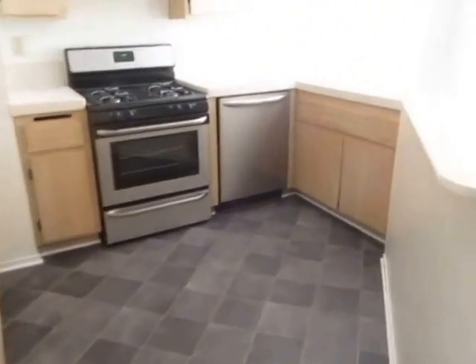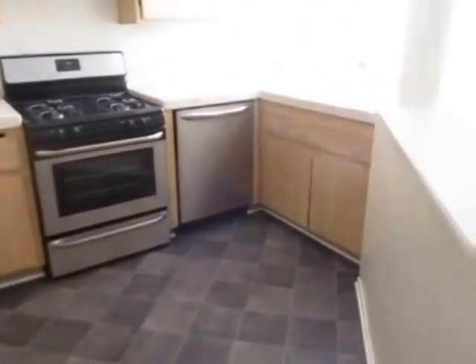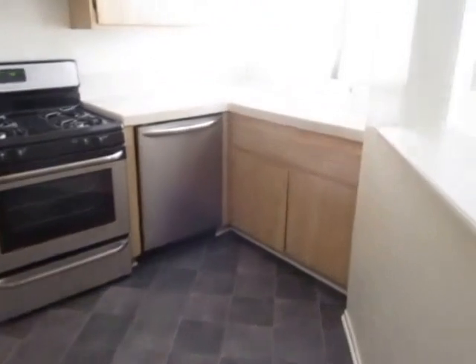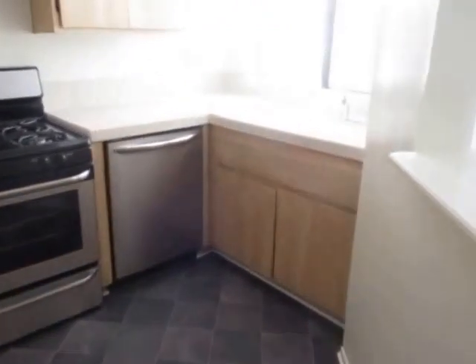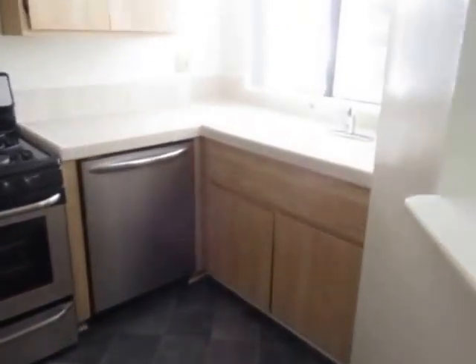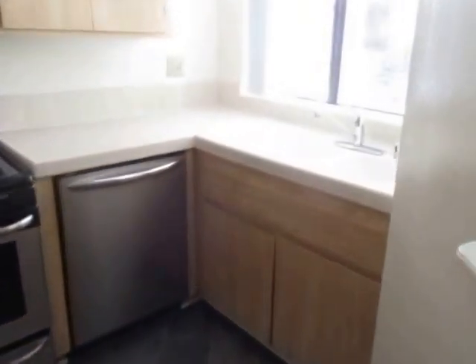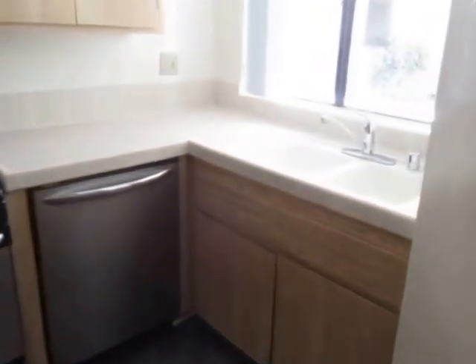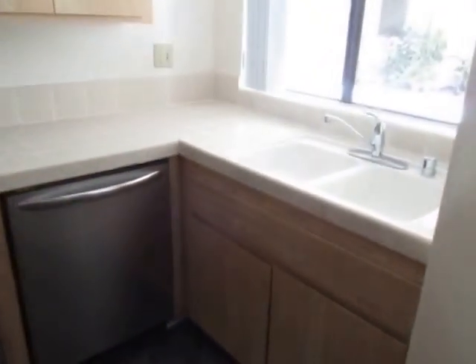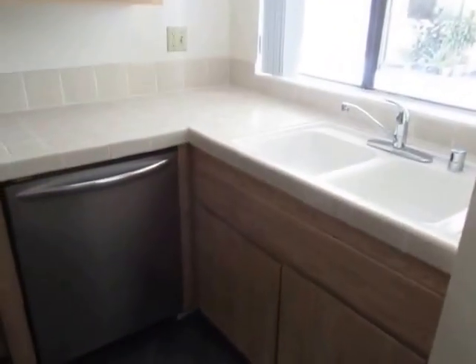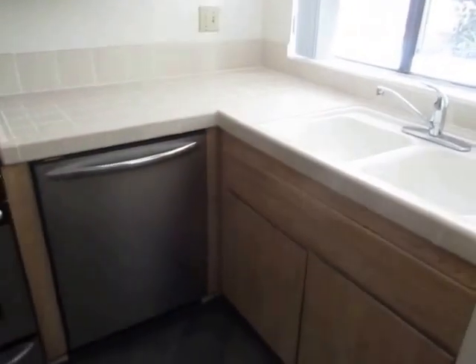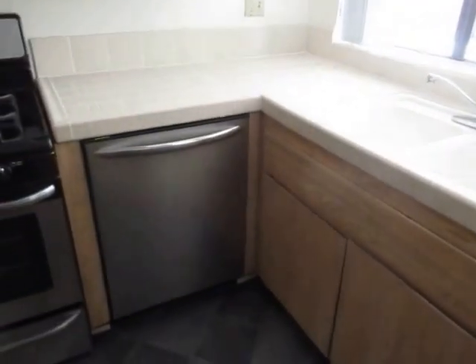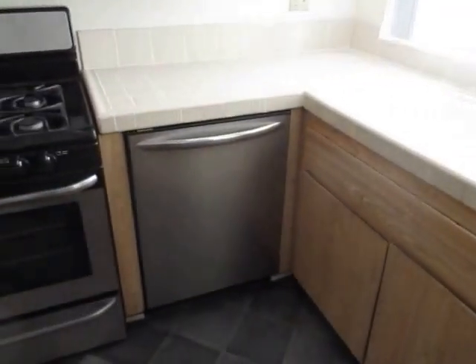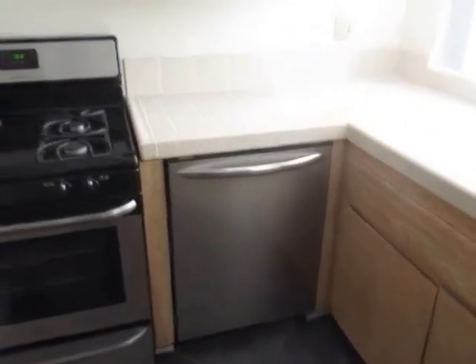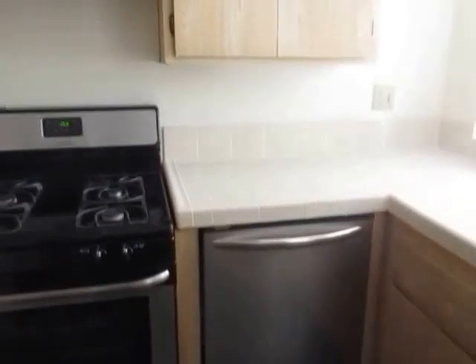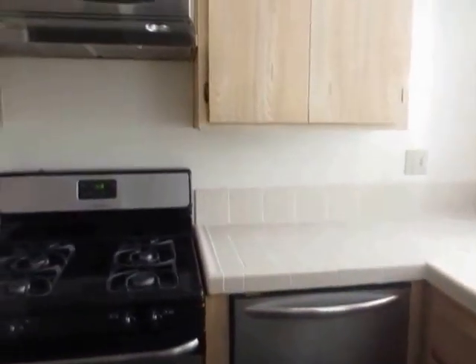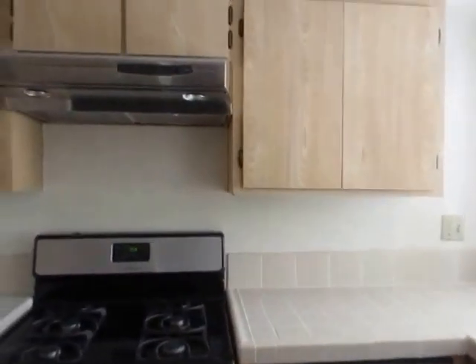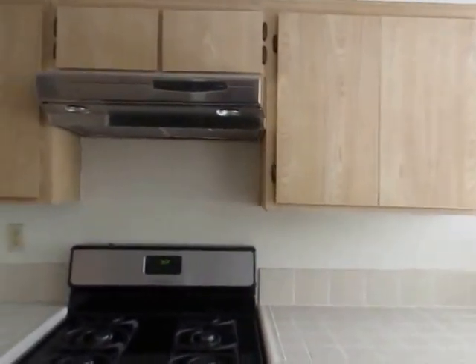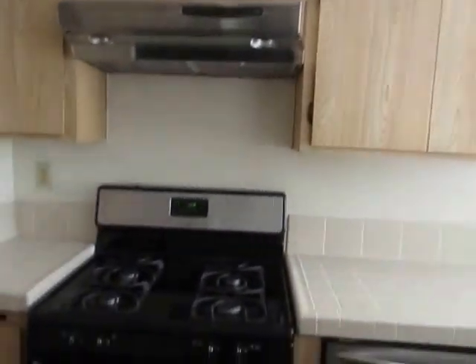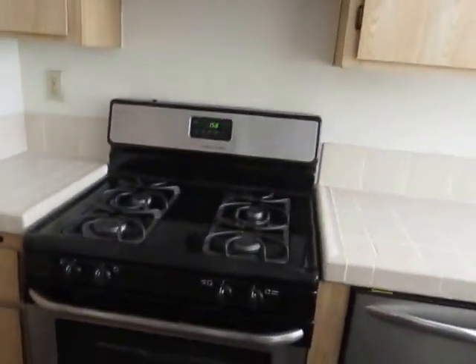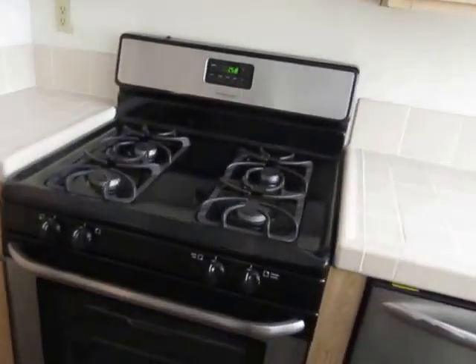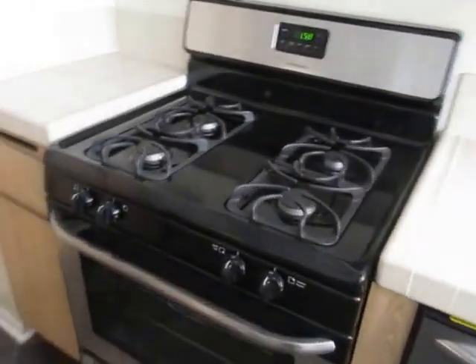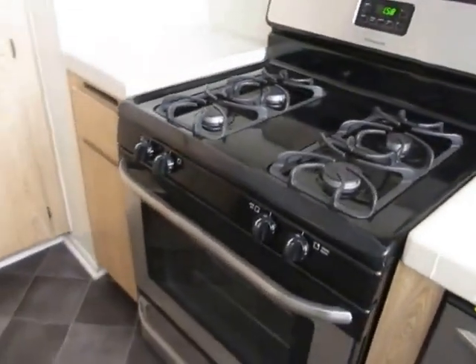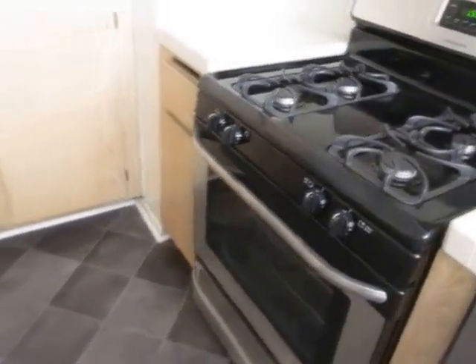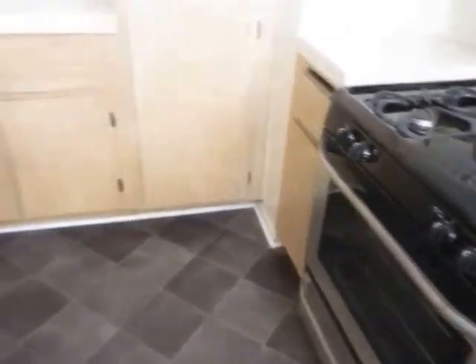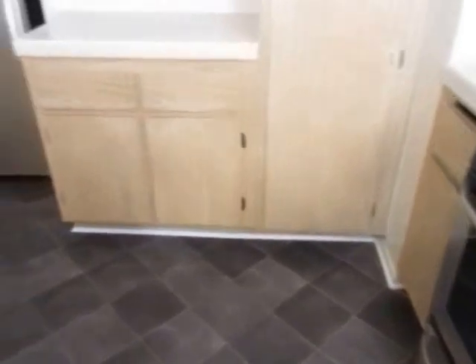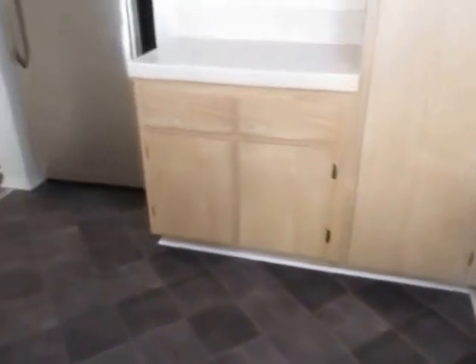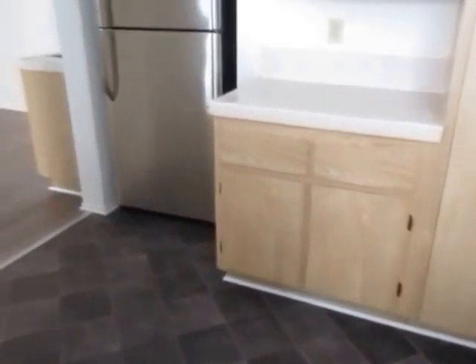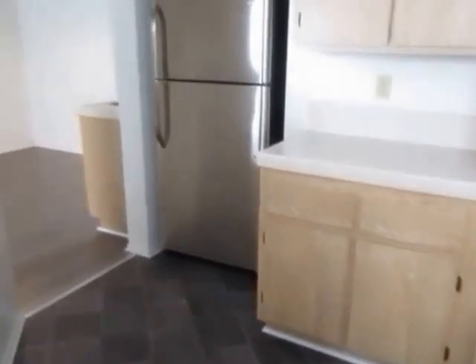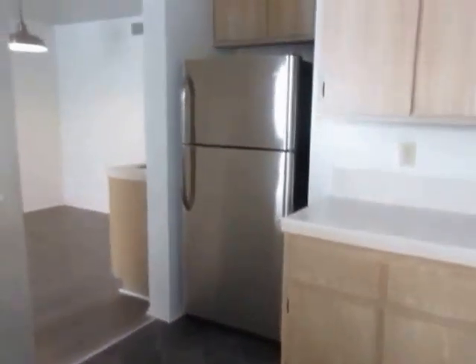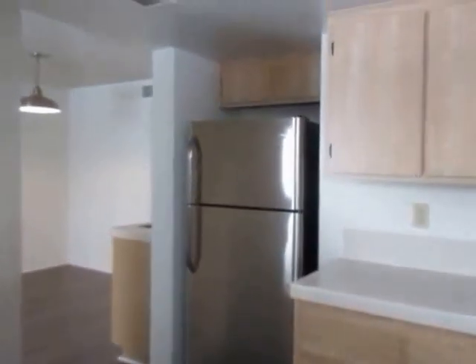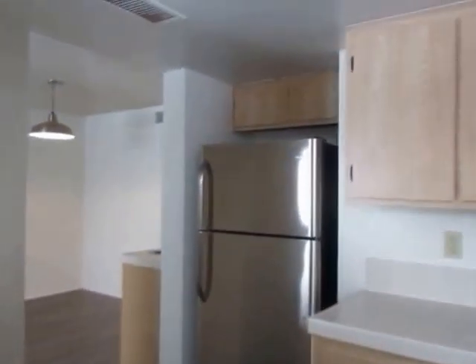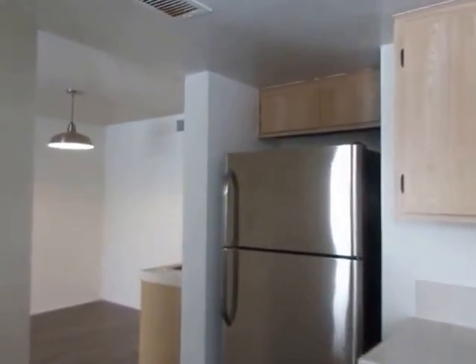This unit features a bright kitchen with classic tile counters, plenty of cabinet space, and stainless steel appliances, including a stove, dishwasher, and refrigerator.